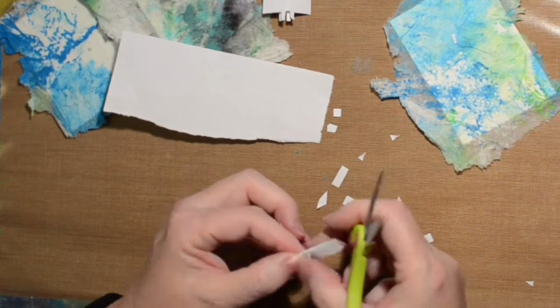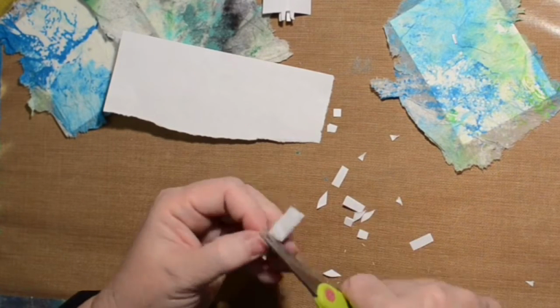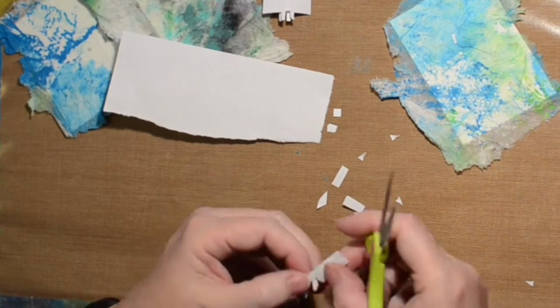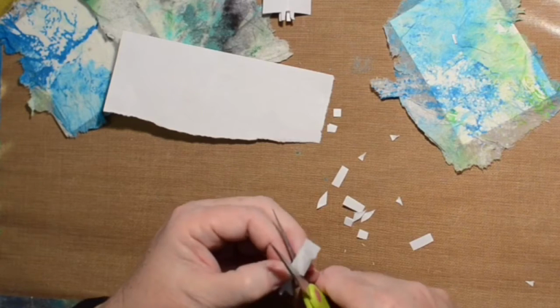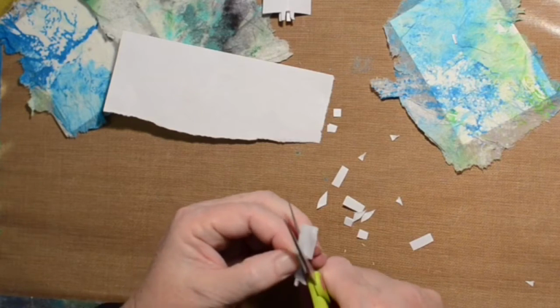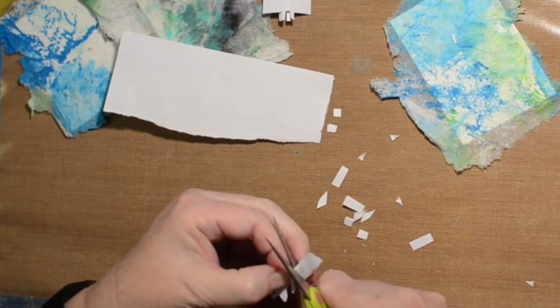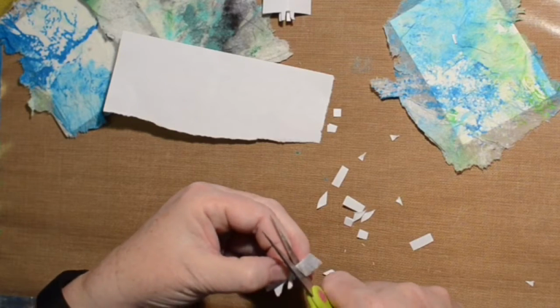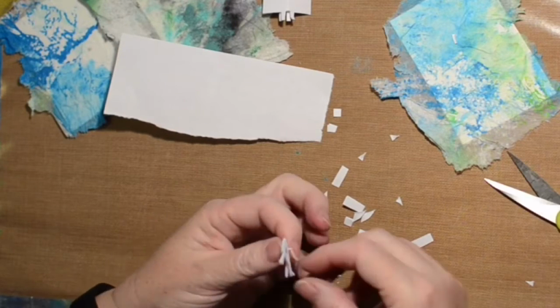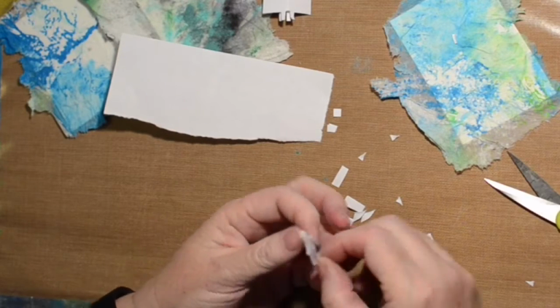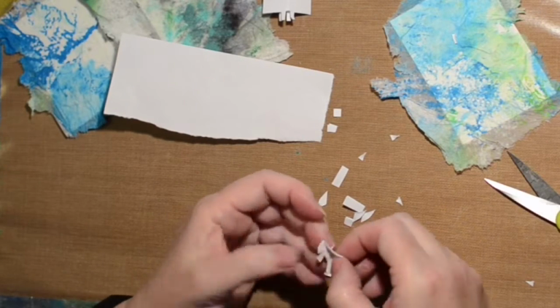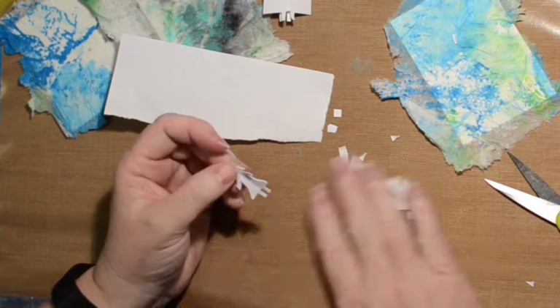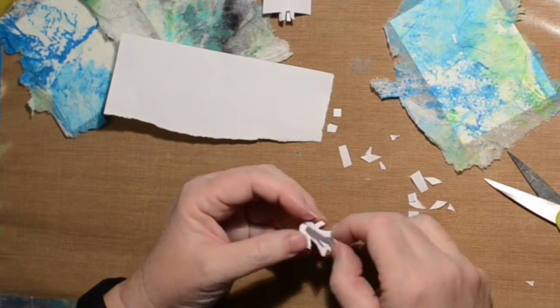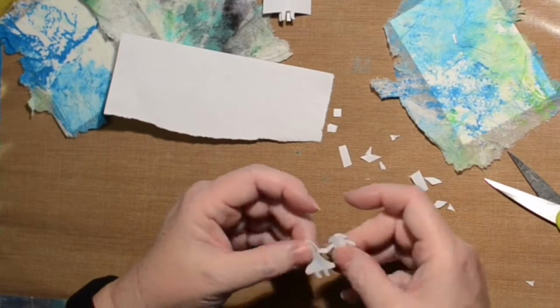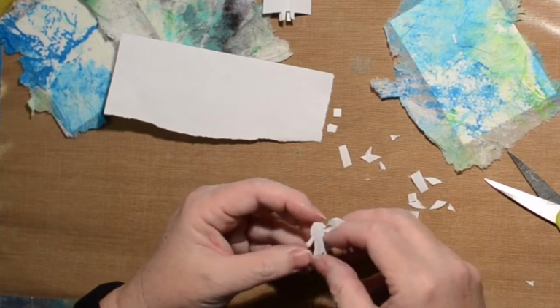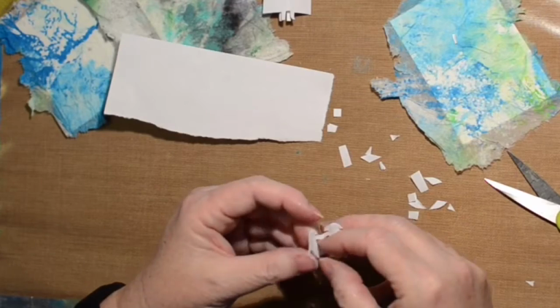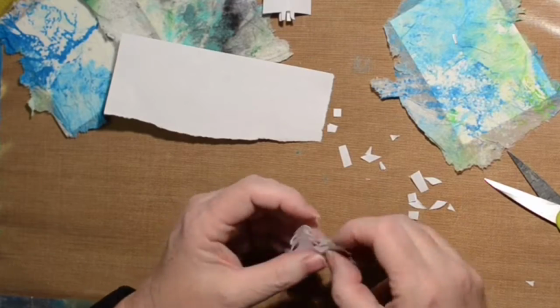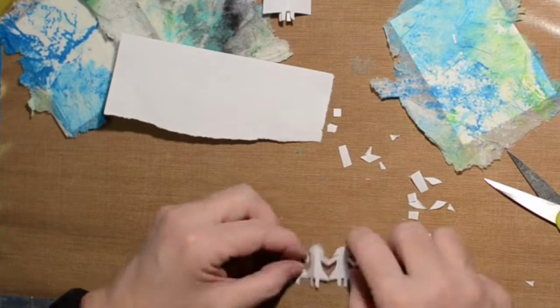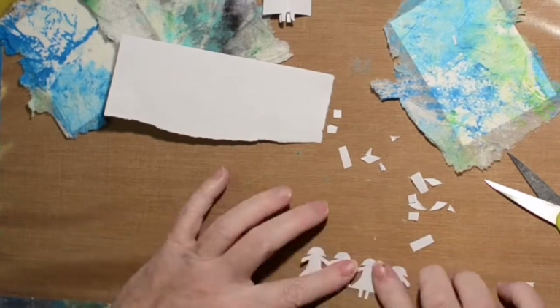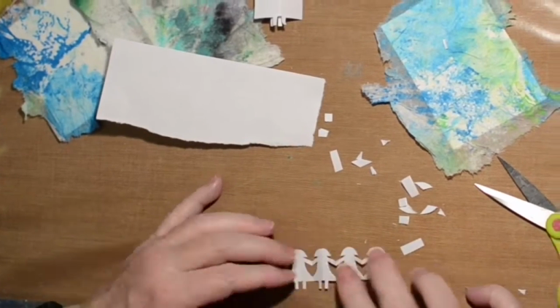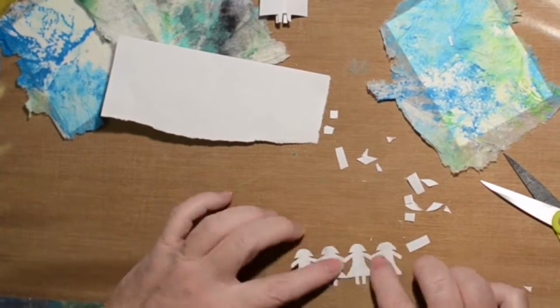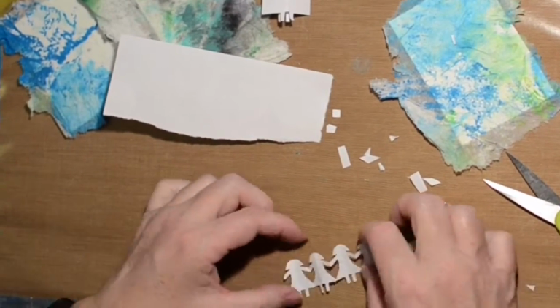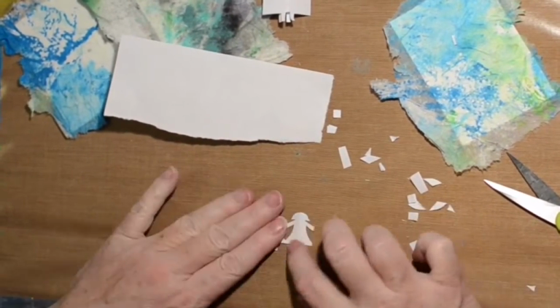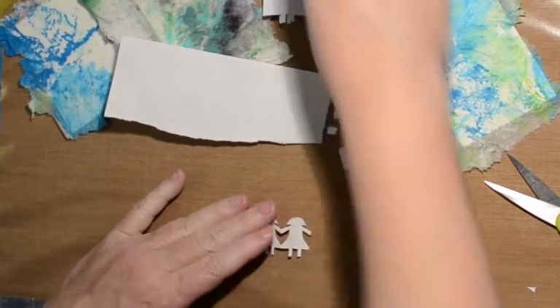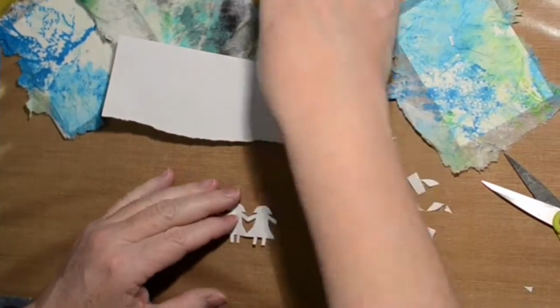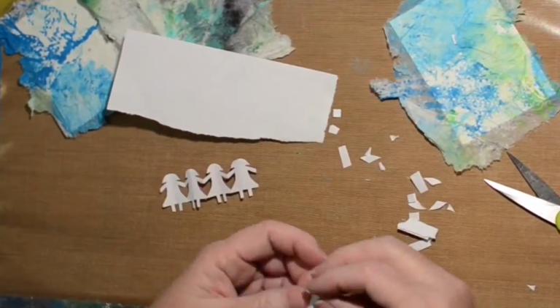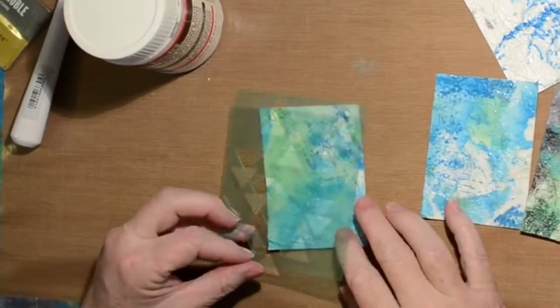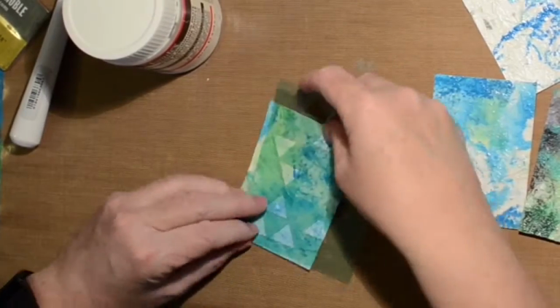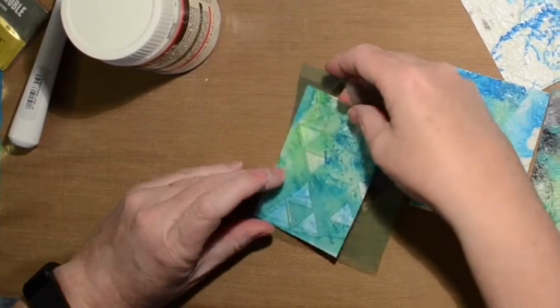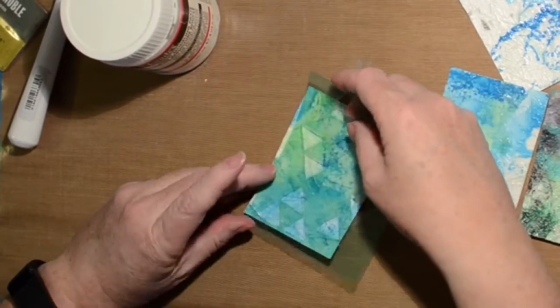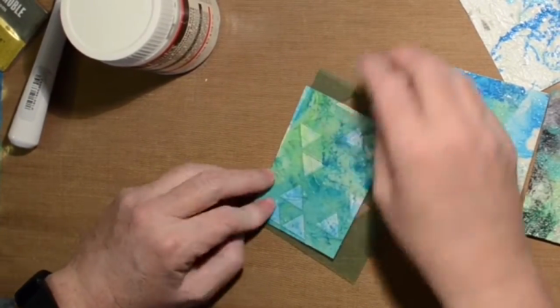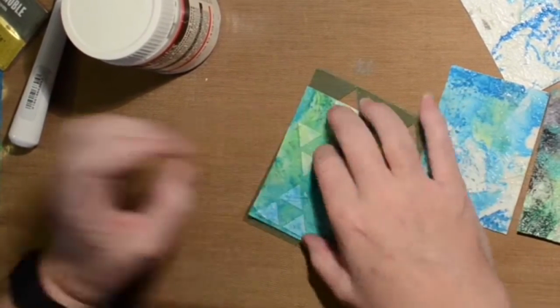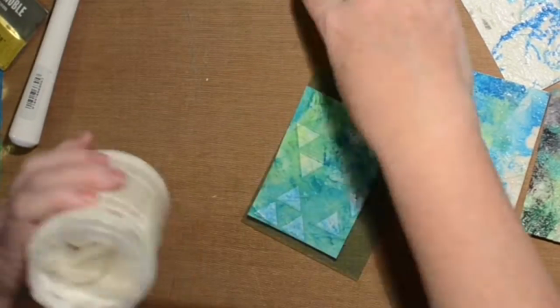I was trying to make a girl with hair rather than just a round head. There we go — four in a row, and then I do one set for each of the cards.